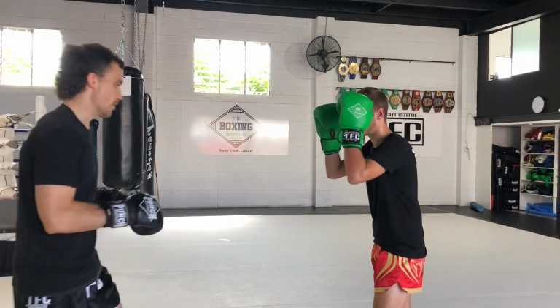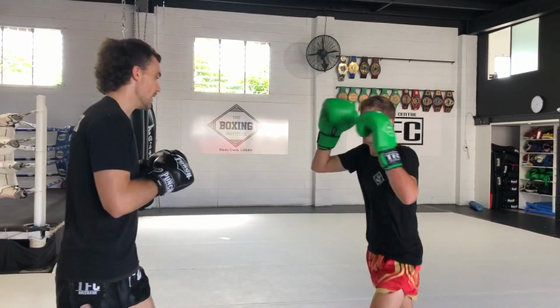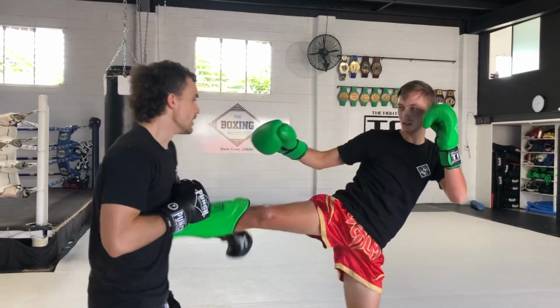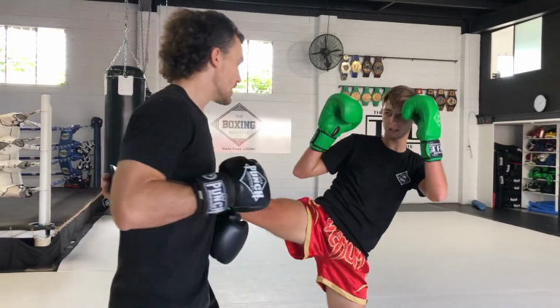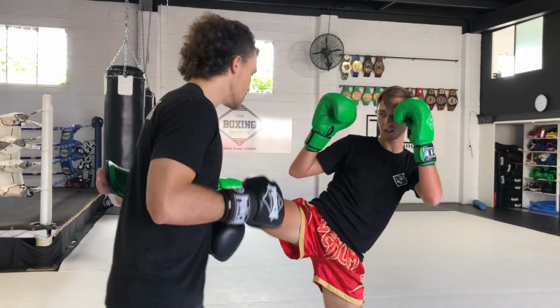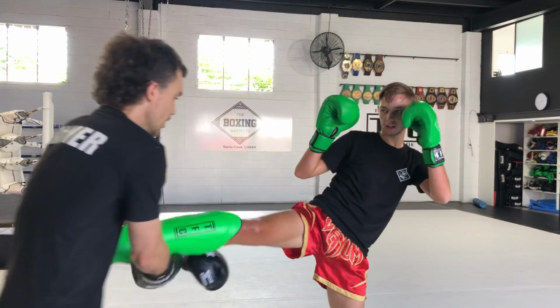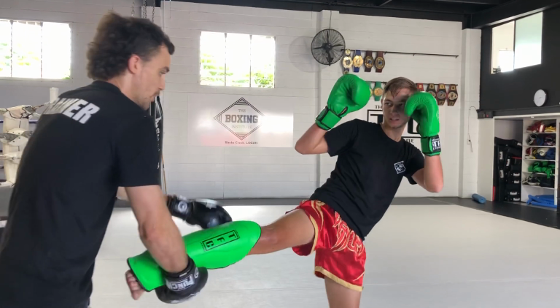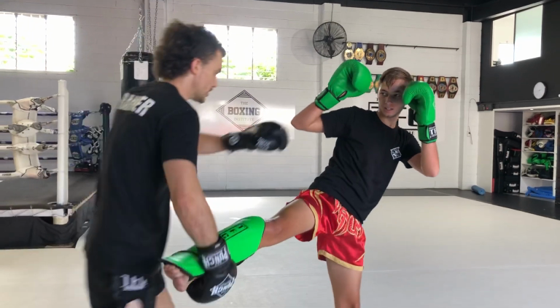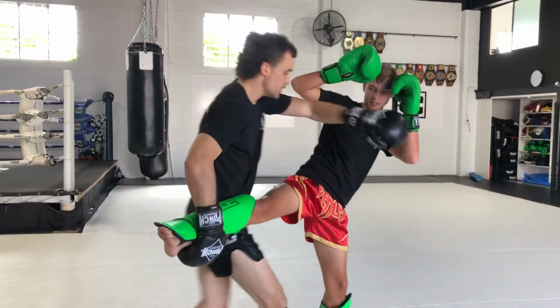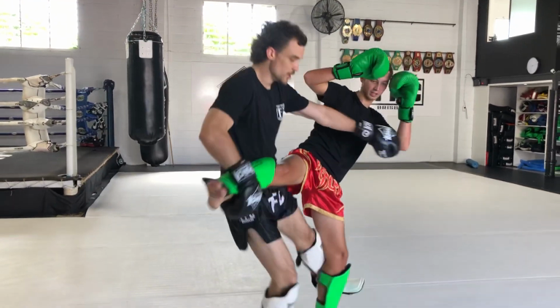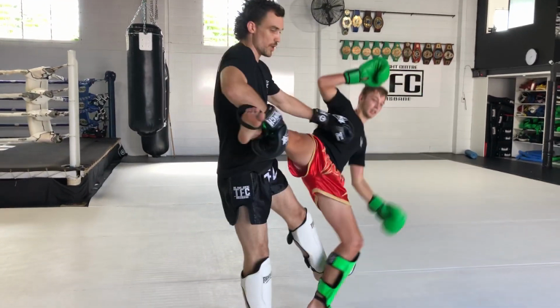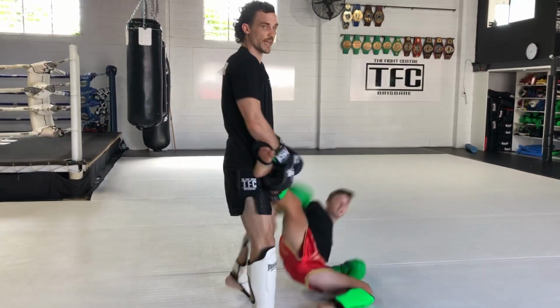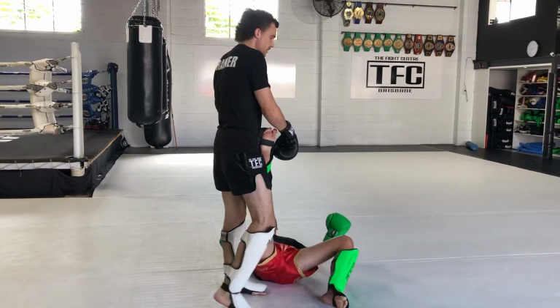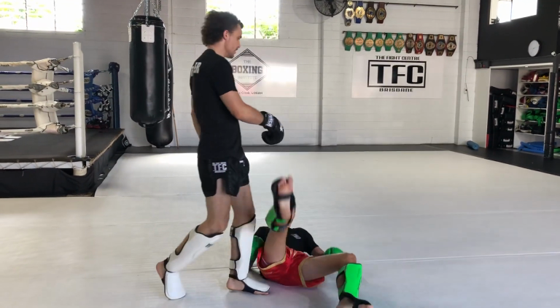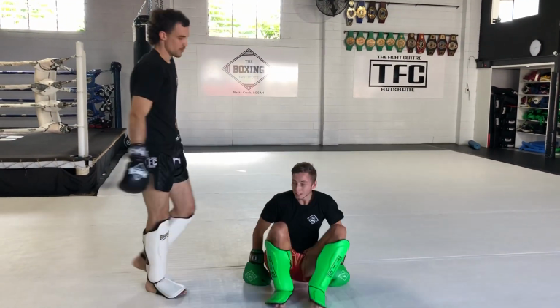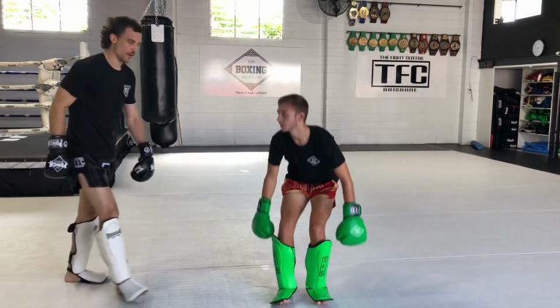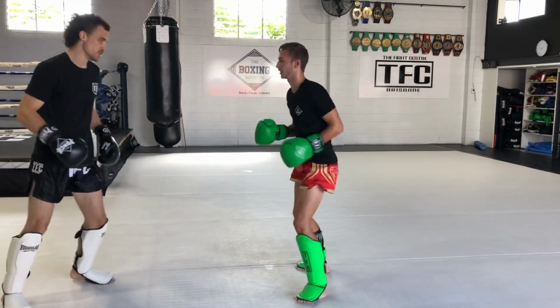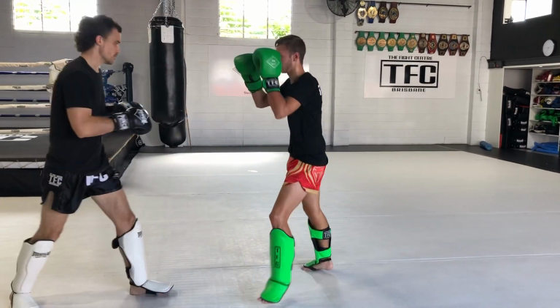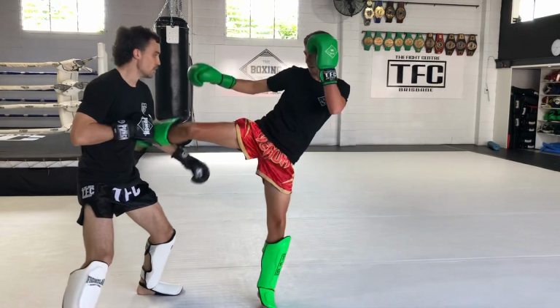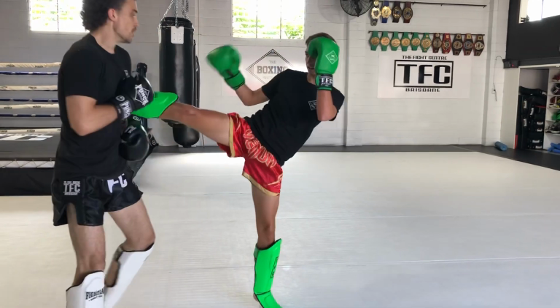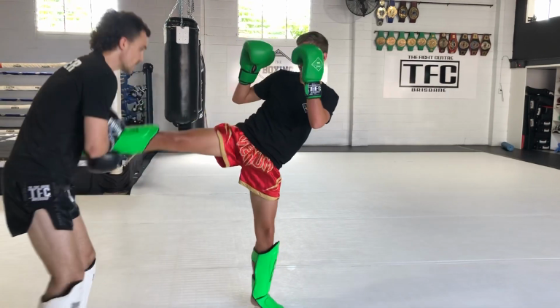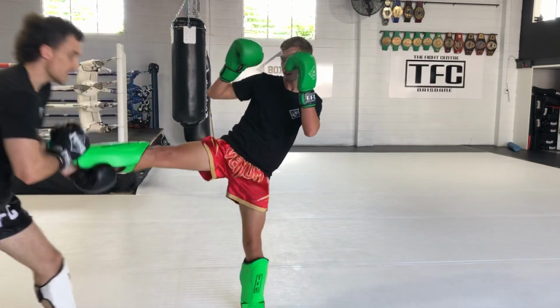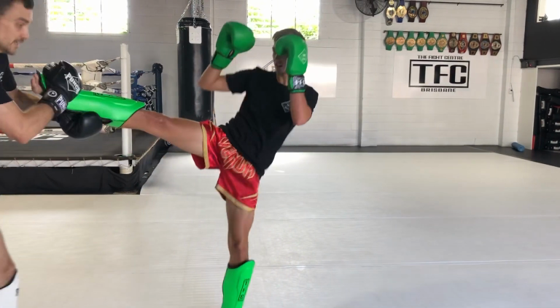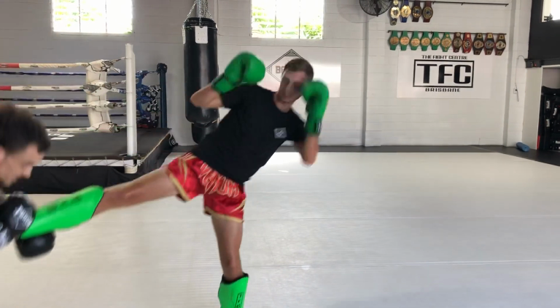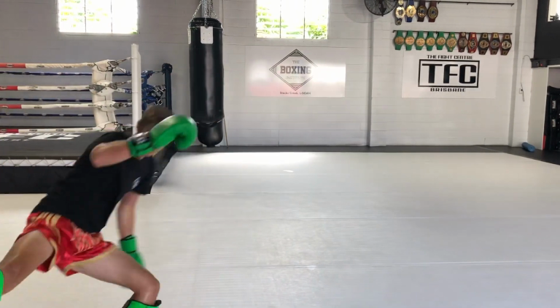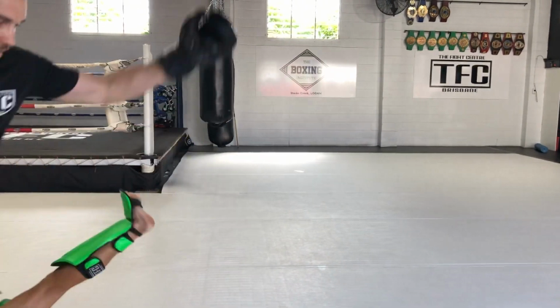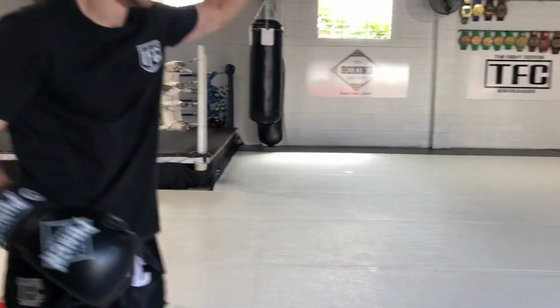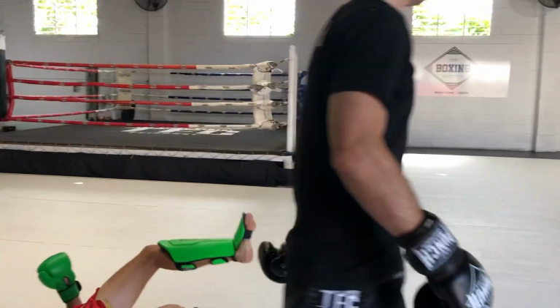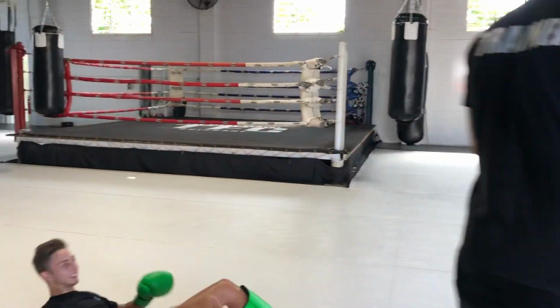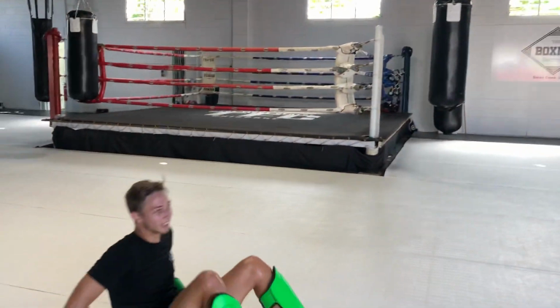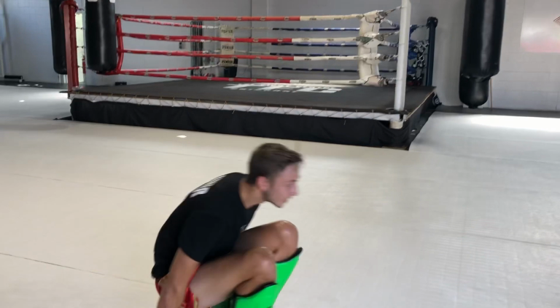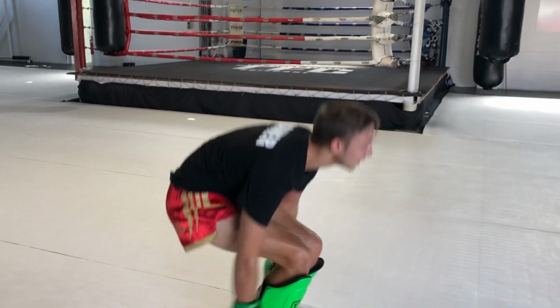Whether I catch, put the opposite arm, sweep the leg. Whether I choose to come here, take the leg out, put him on the ground. There are a number of things we can do.